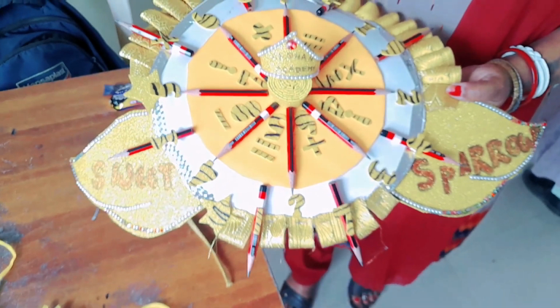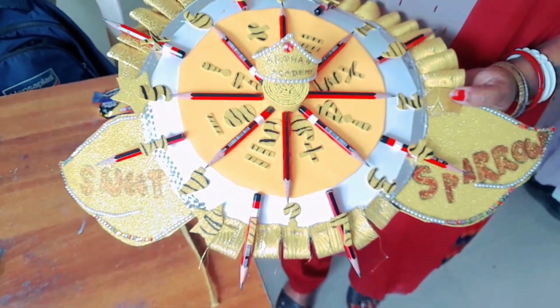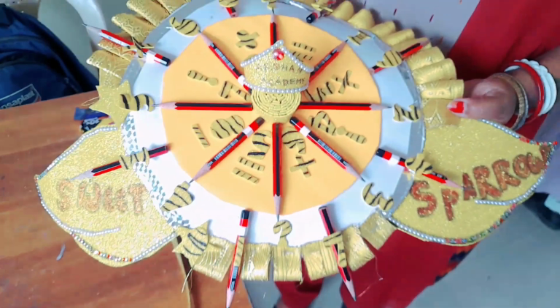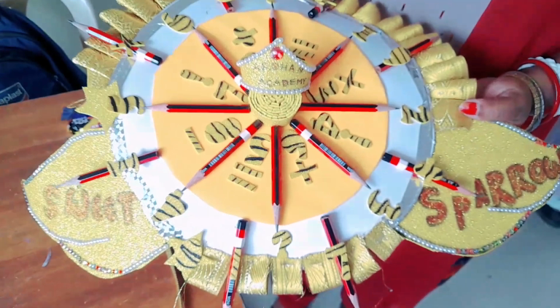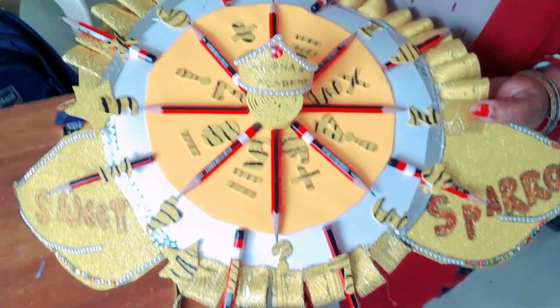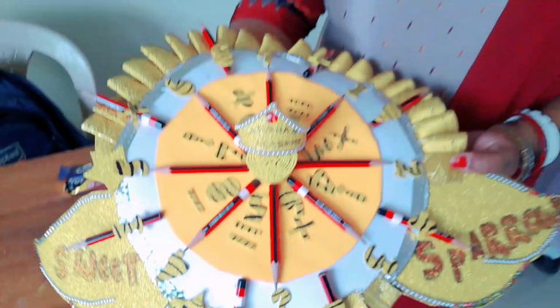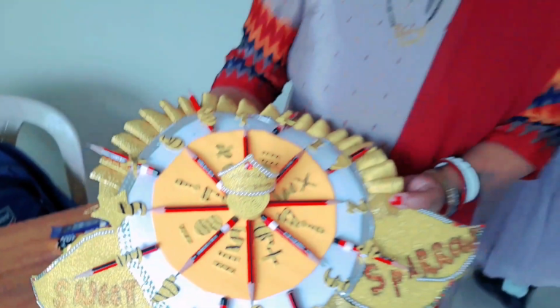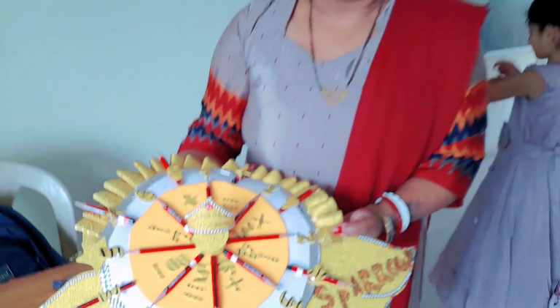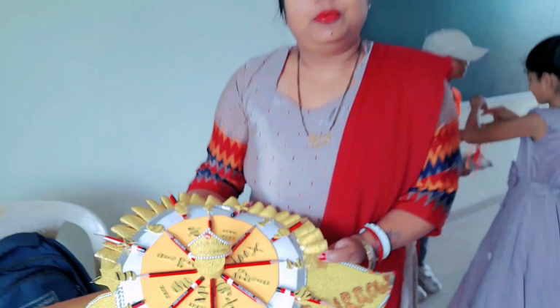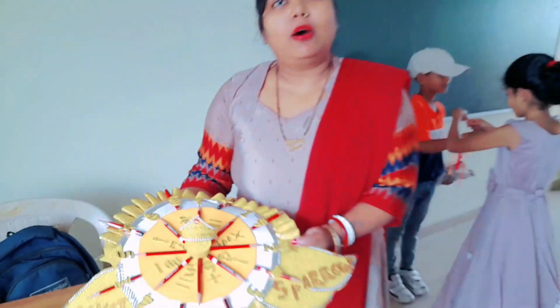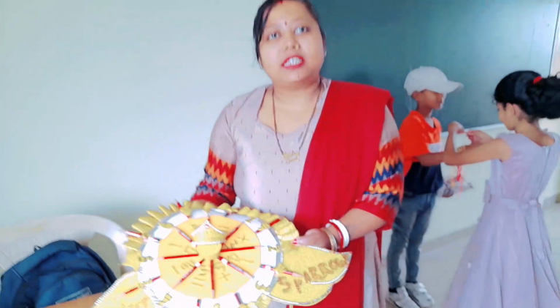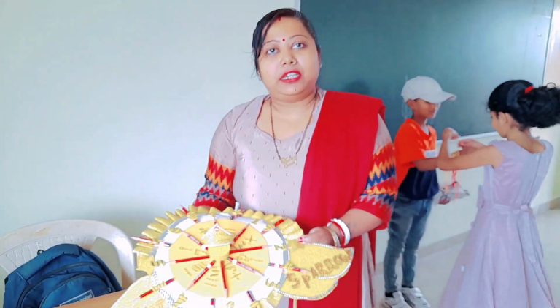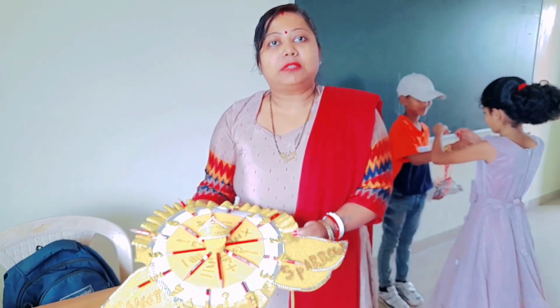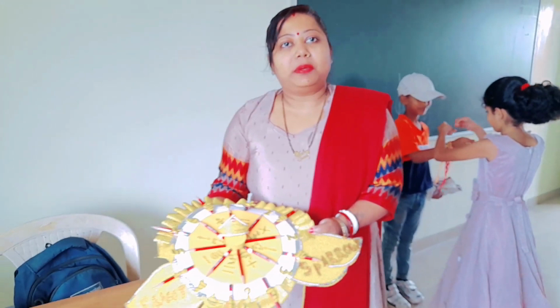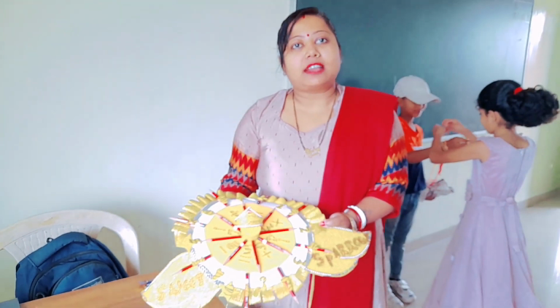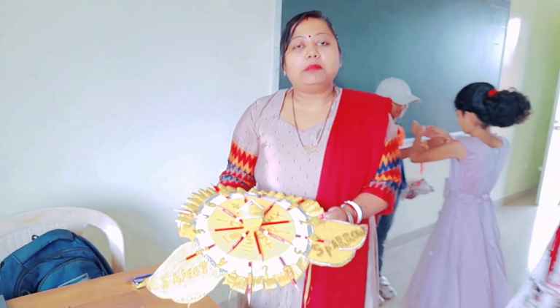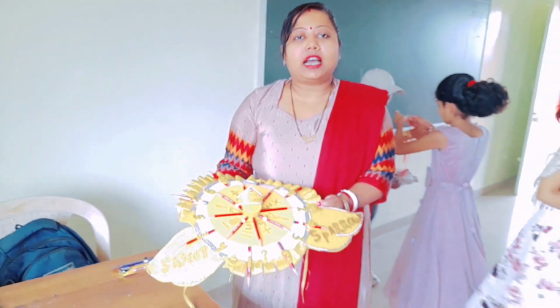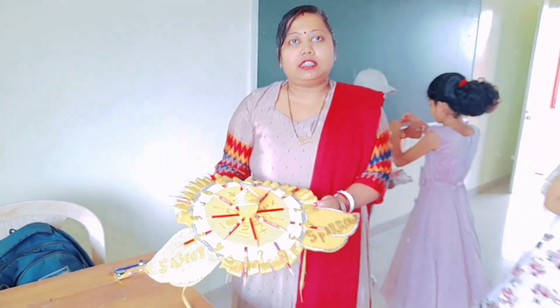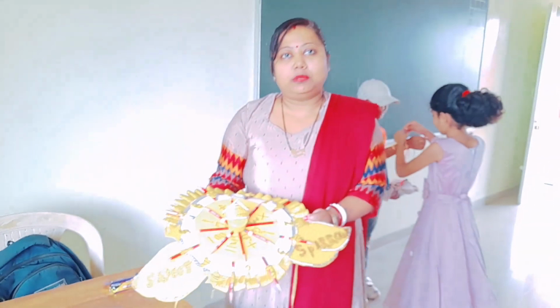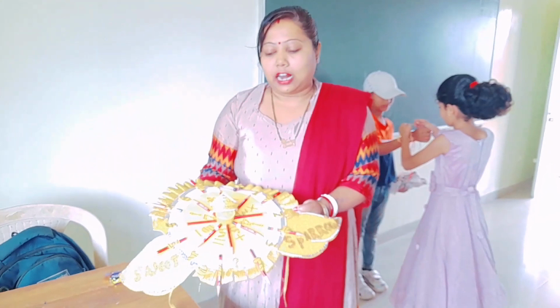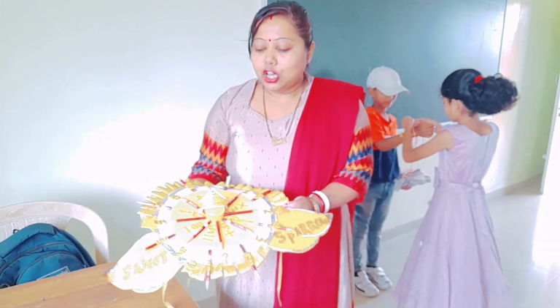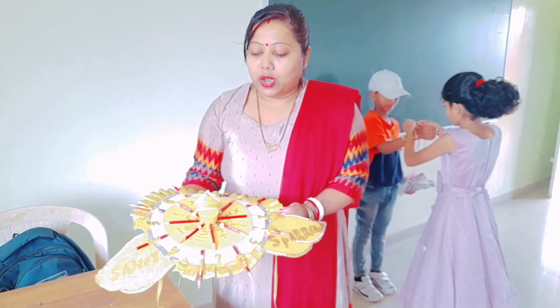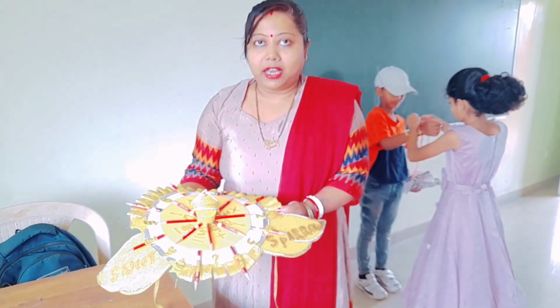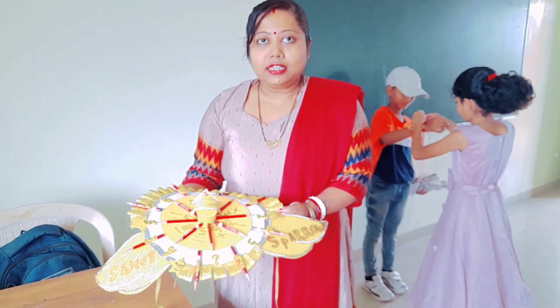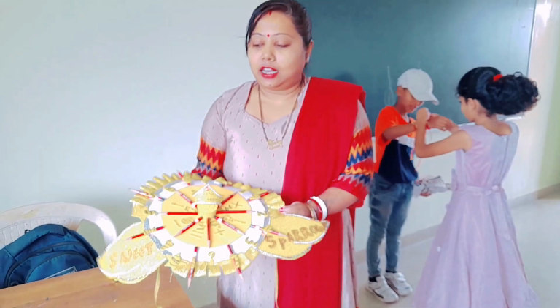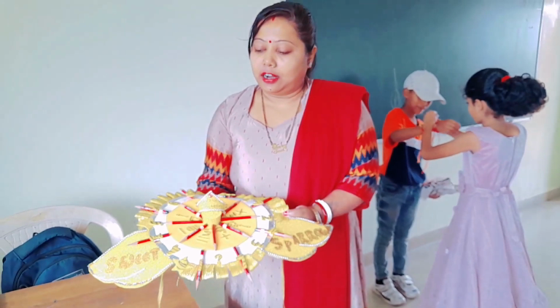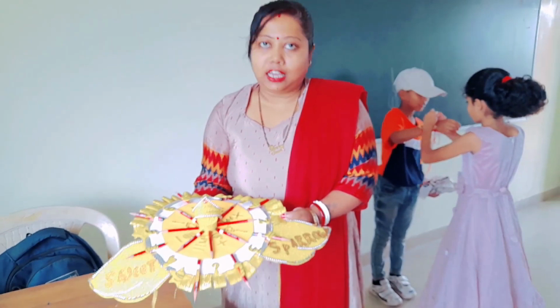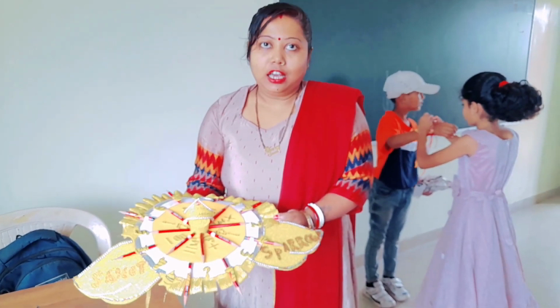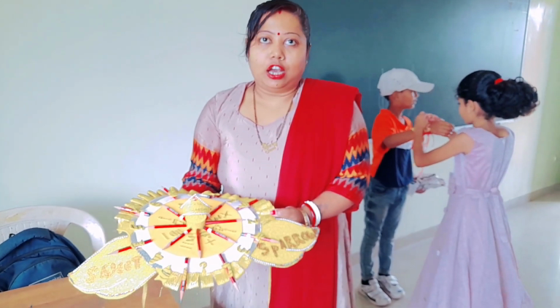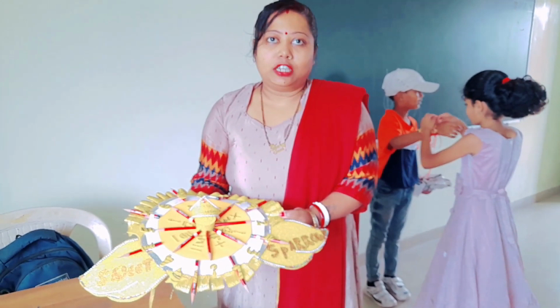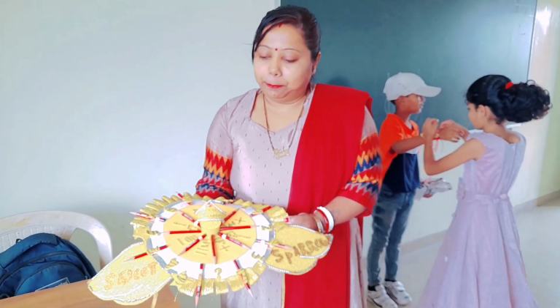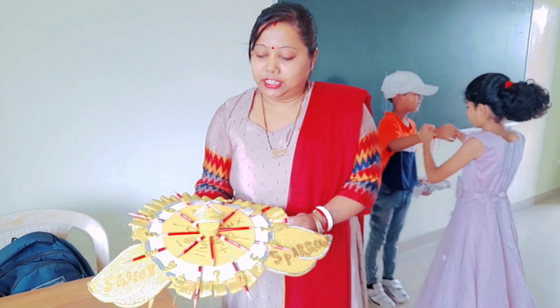My team is maths, because my subject is mathematics and I am the class teacher of this class. So I made this Rakhi for the competition.